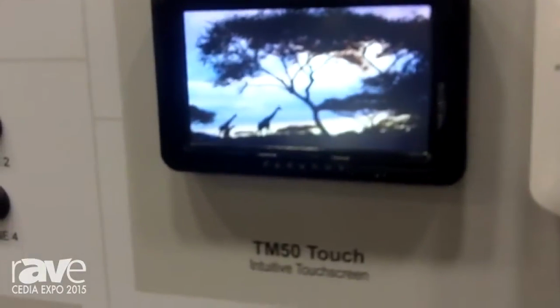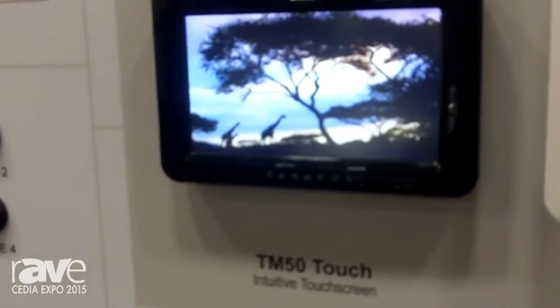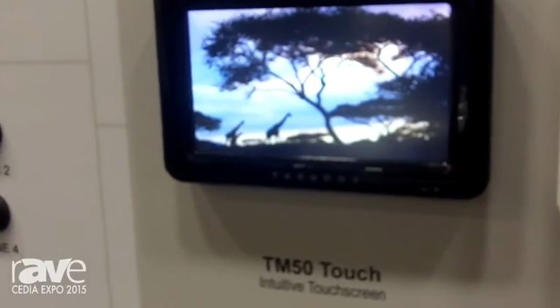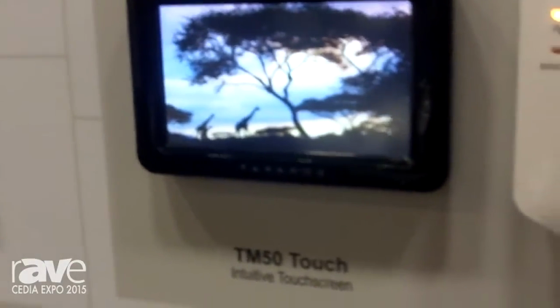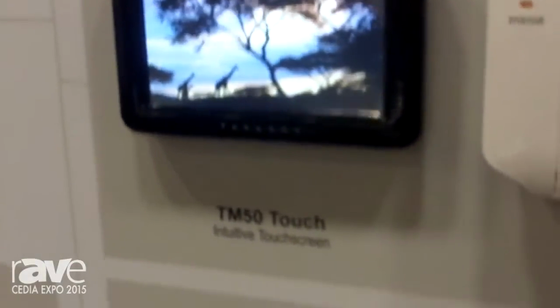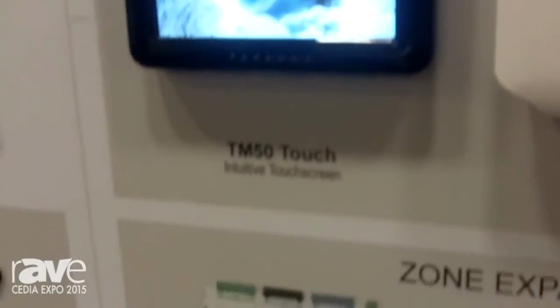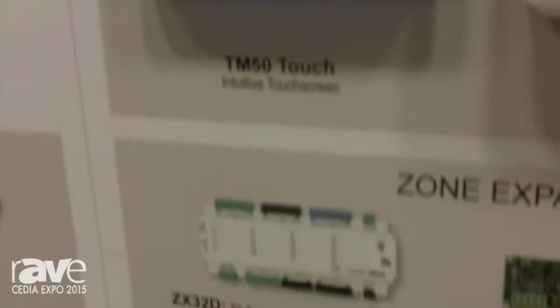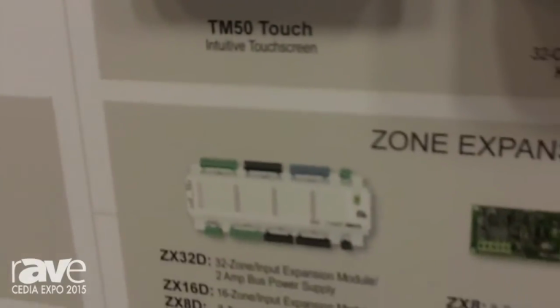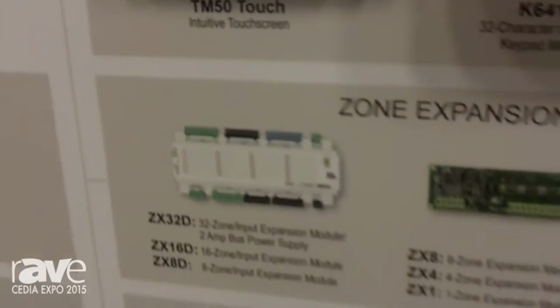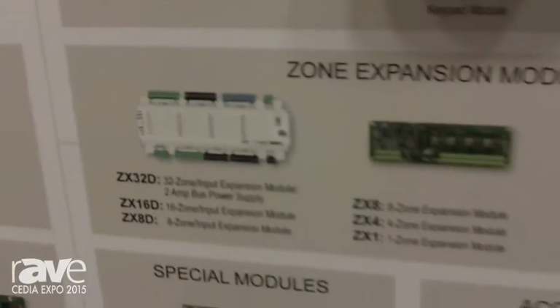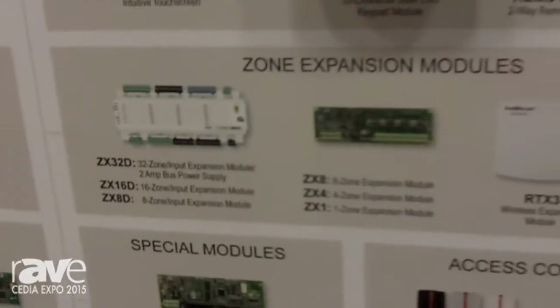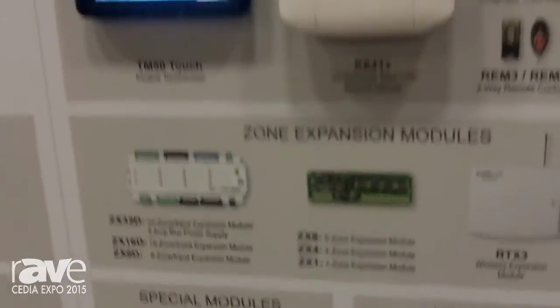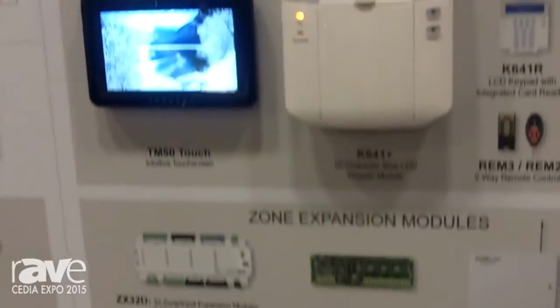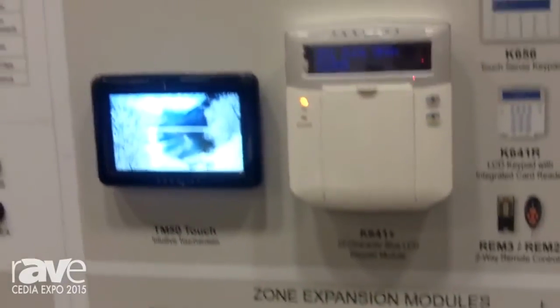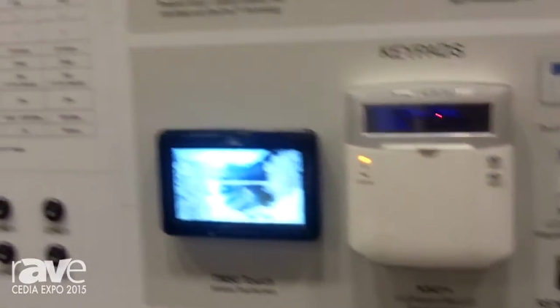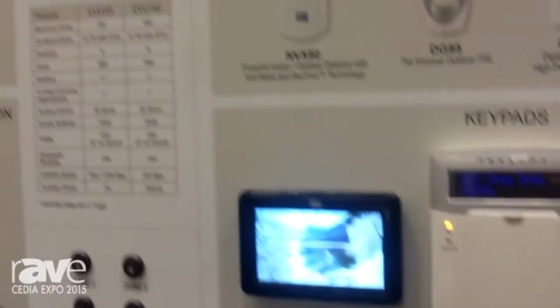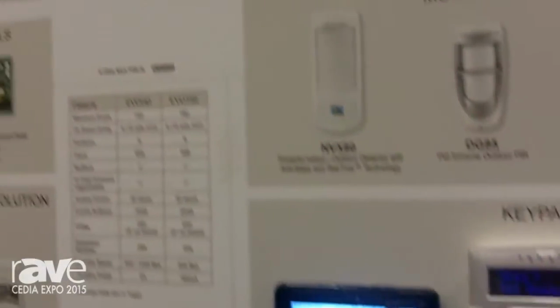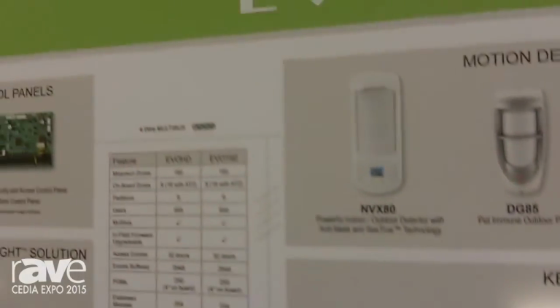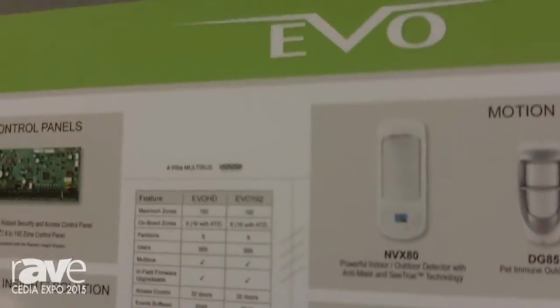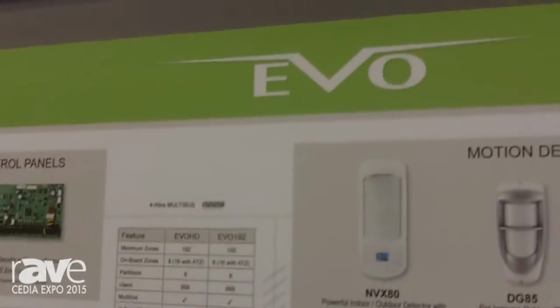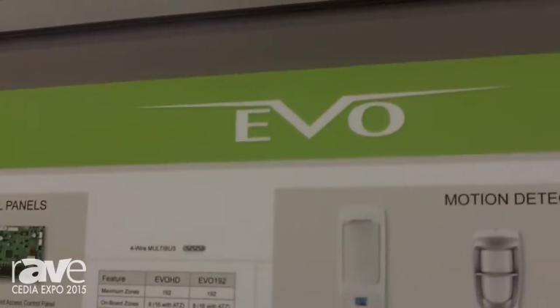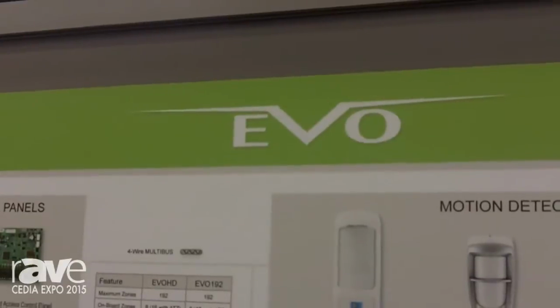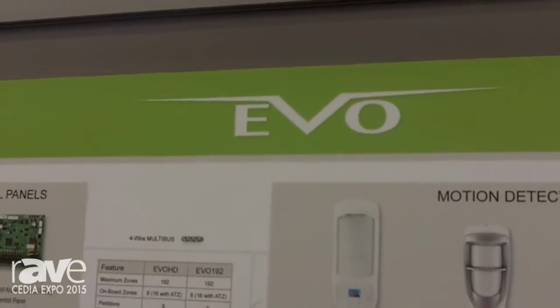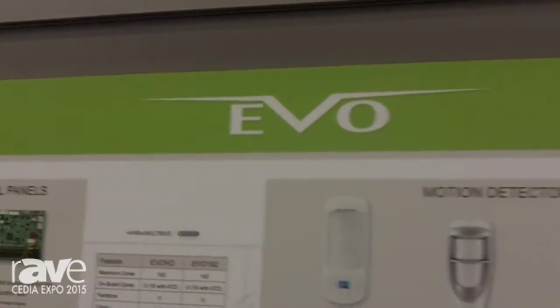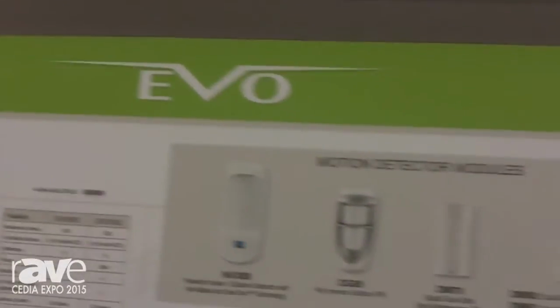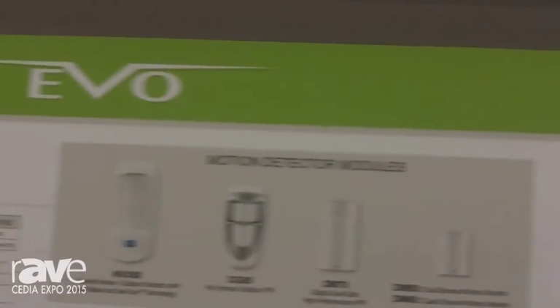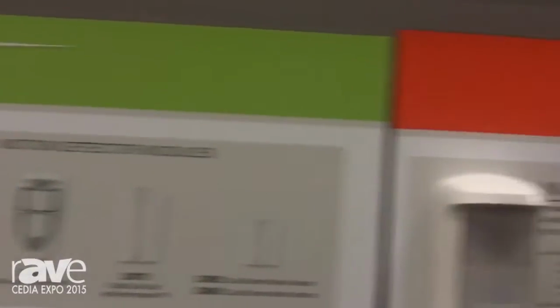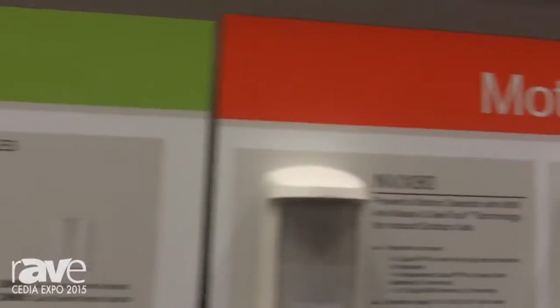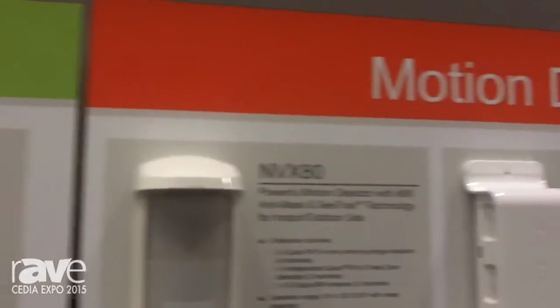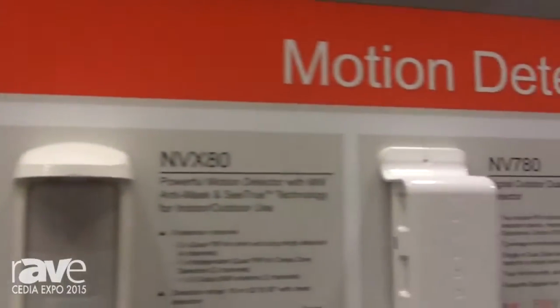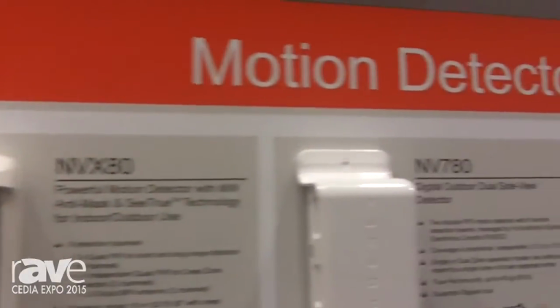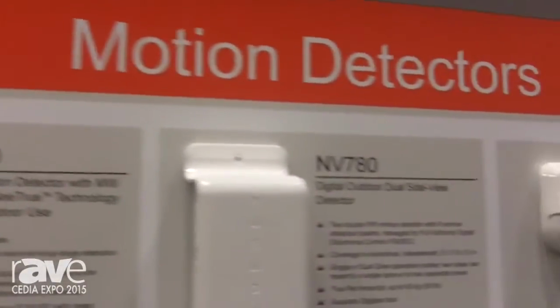All of our devices that we're showcasing today are based off our EVO platform, which is an addressable platform. You can program your motion detectors and all your camera systems all off-site remotely with our software.